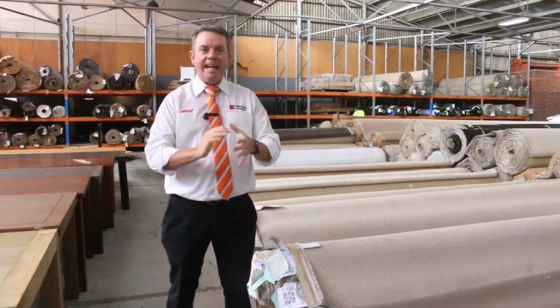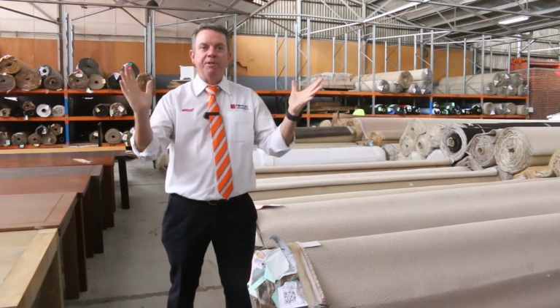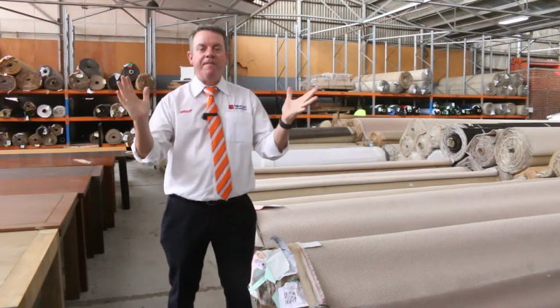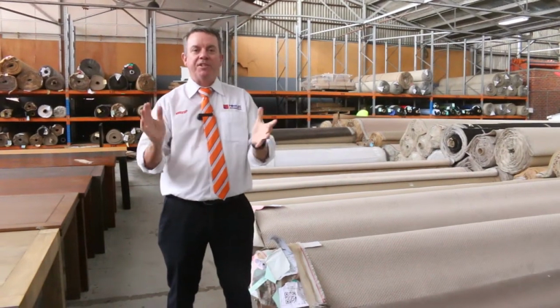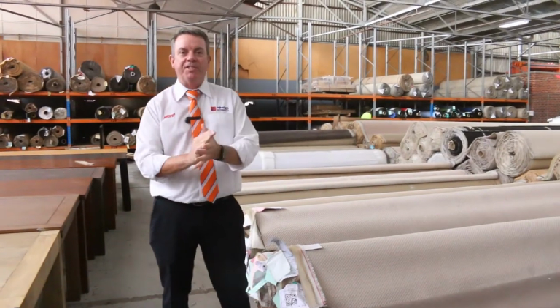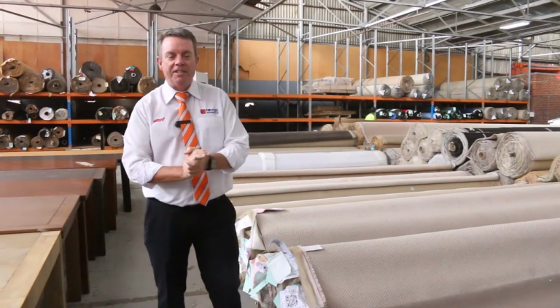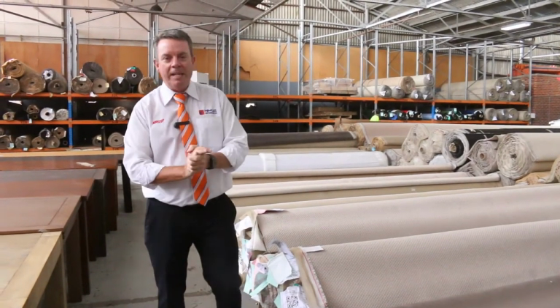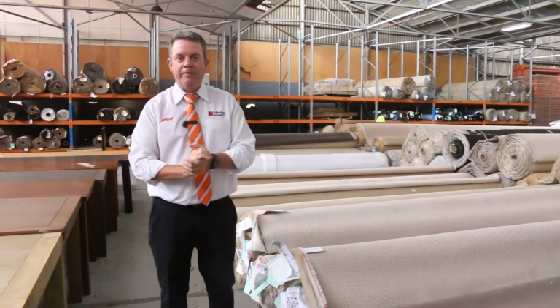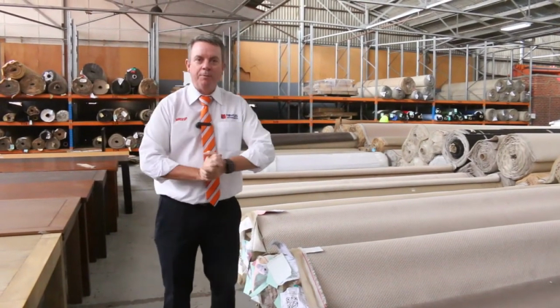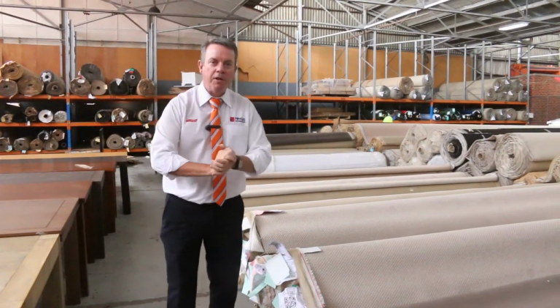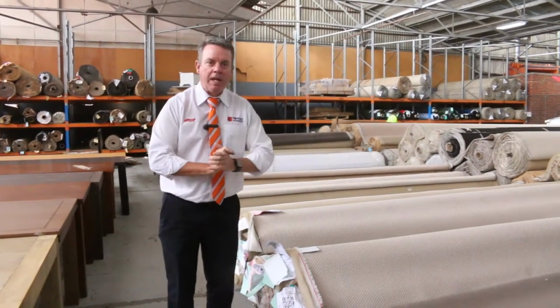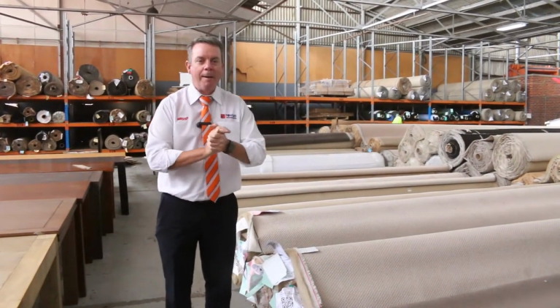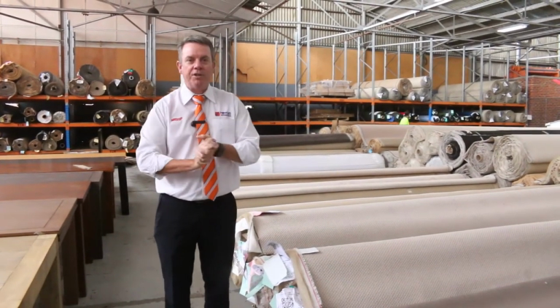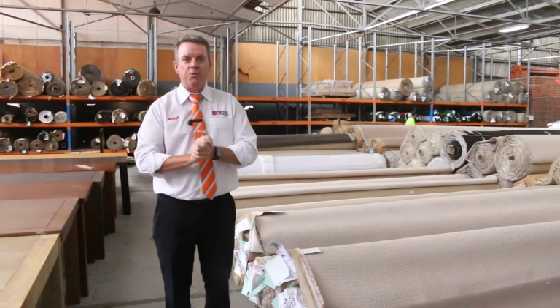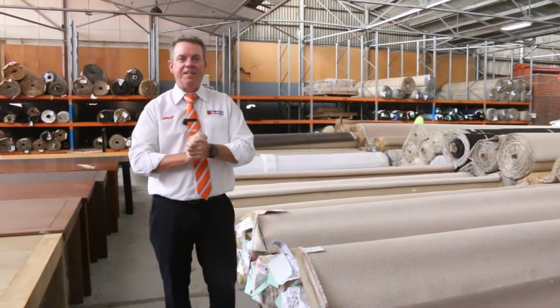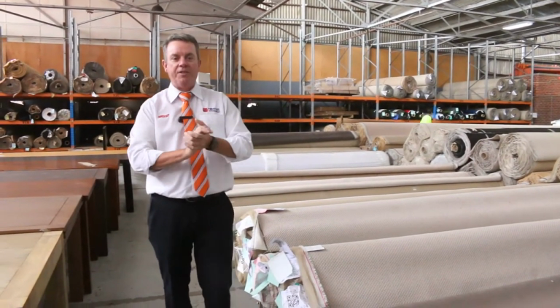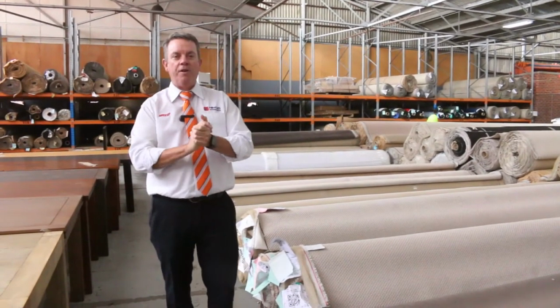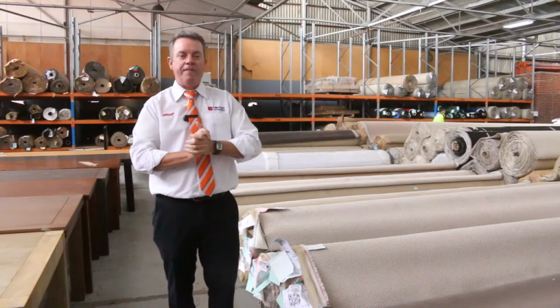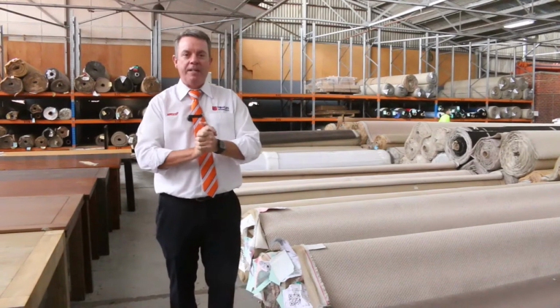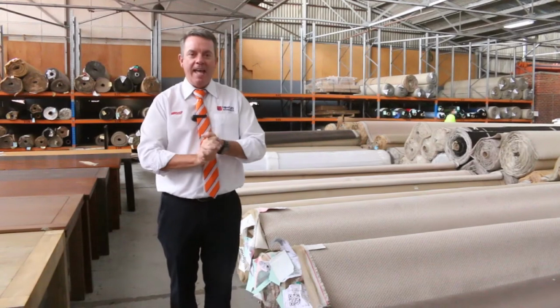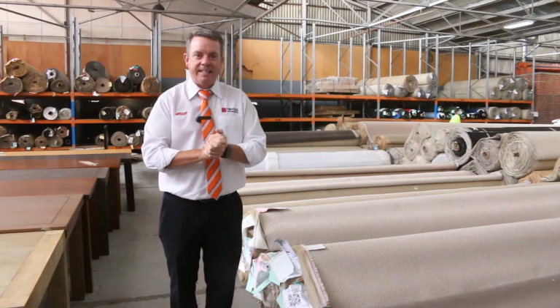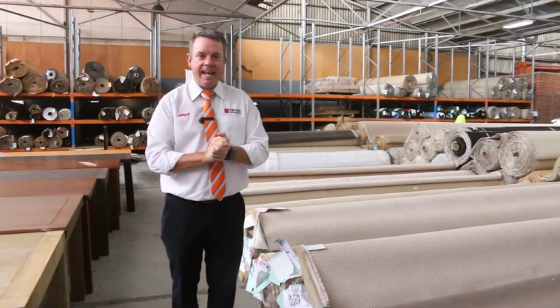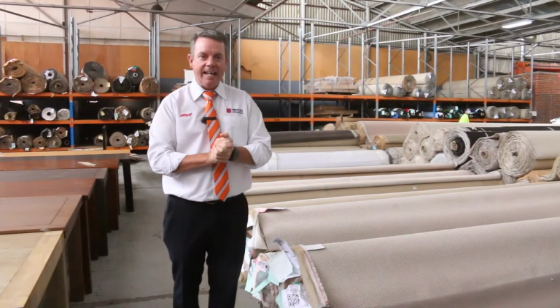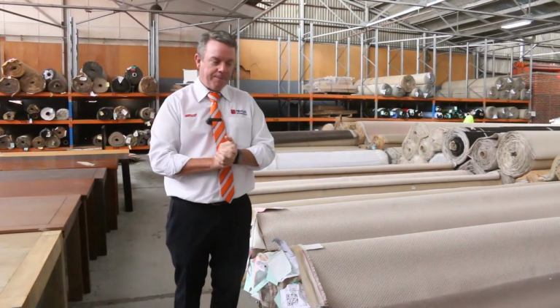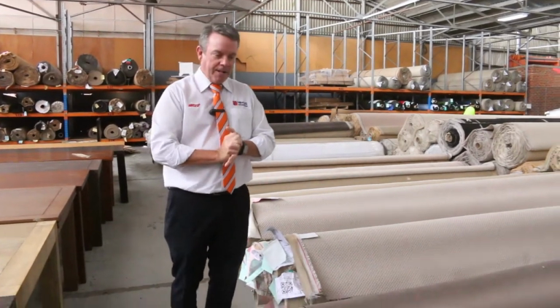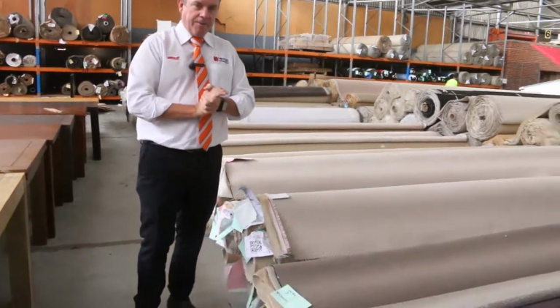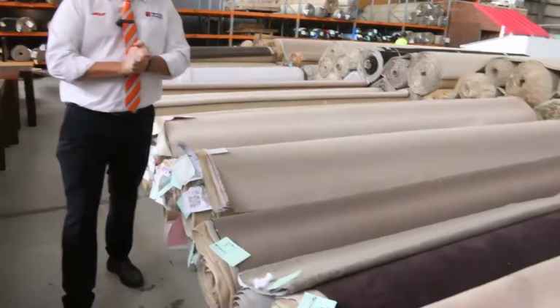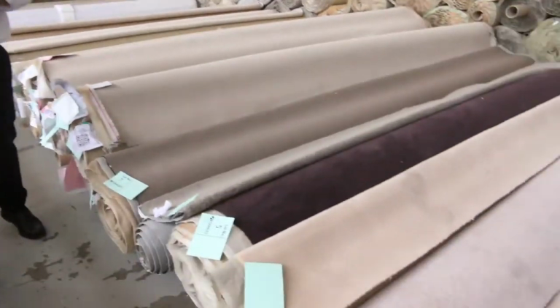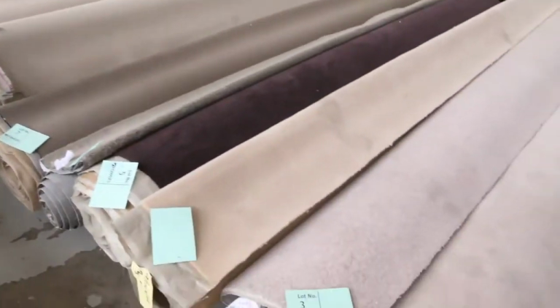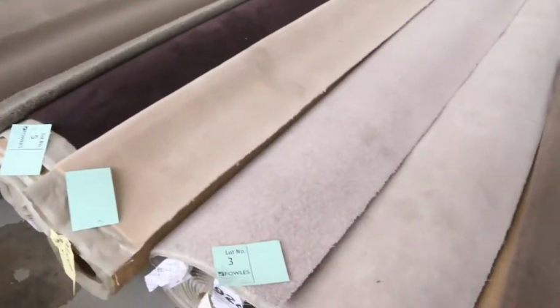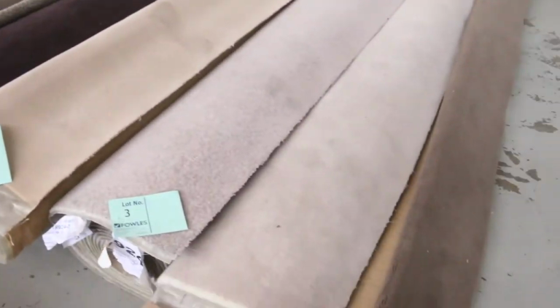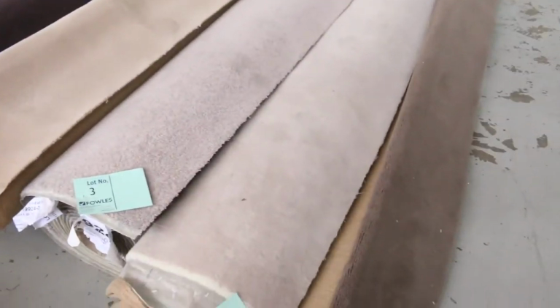G'day, I'm John from Fowler's Auction Sales. I'm here to preview tomorrow's carpet auction — it's Wednesday the 3rd of February at 10 a.m. Let's start off with these roll-ins and off-cuts.